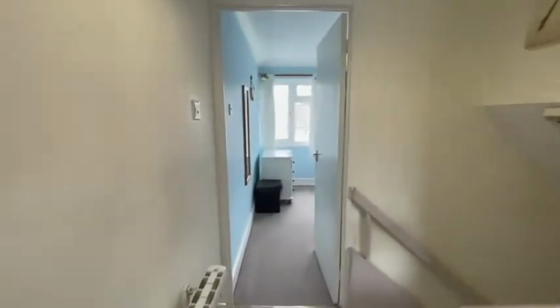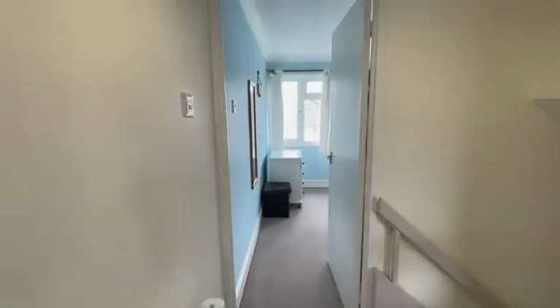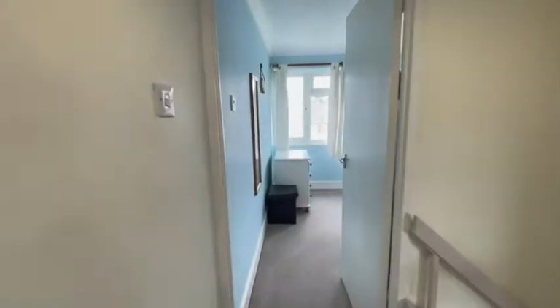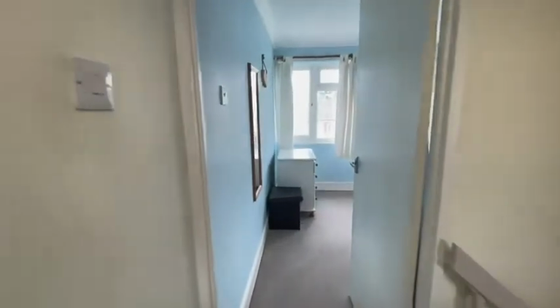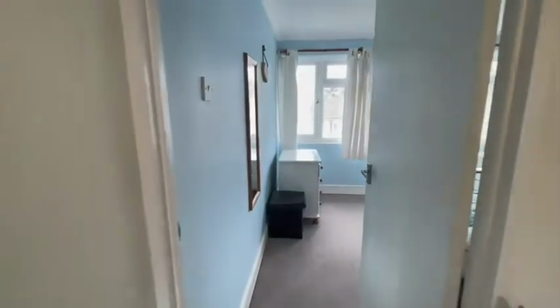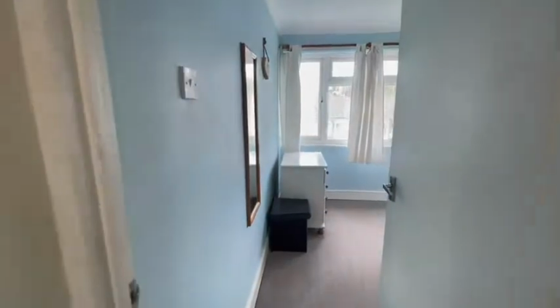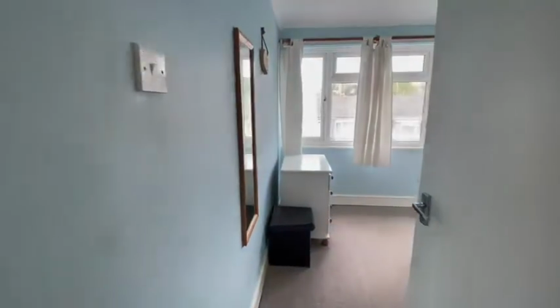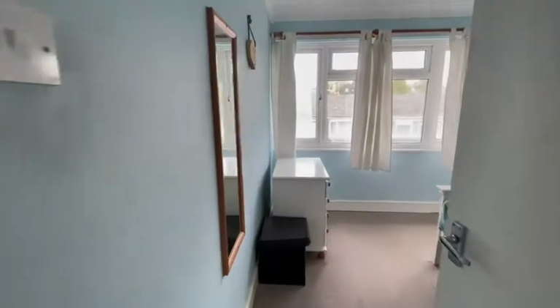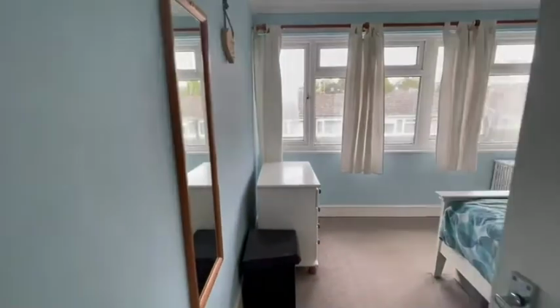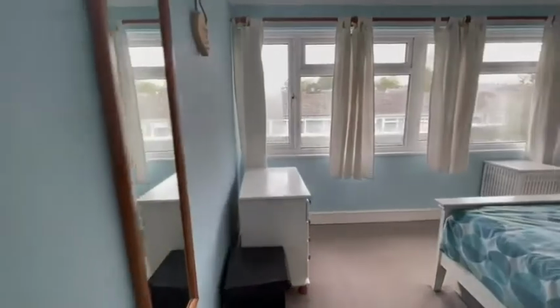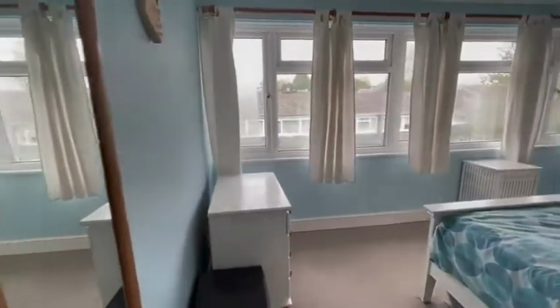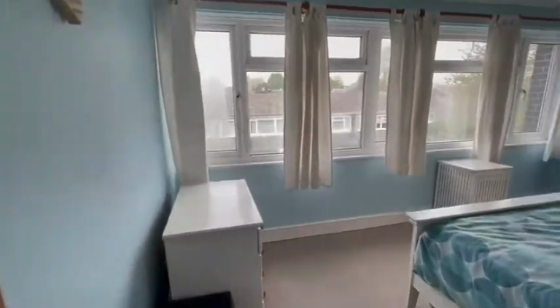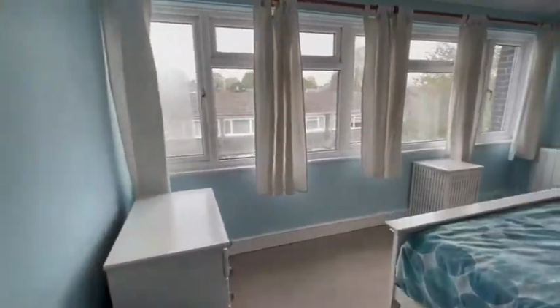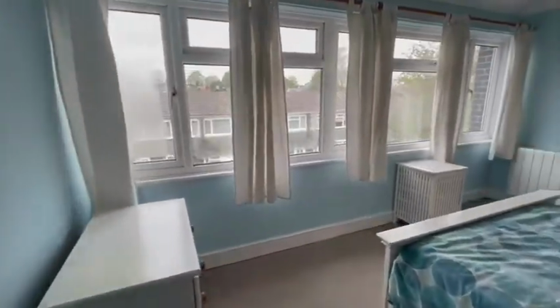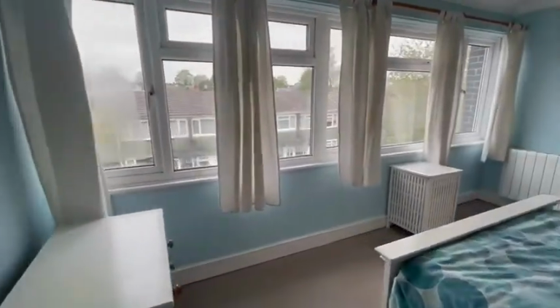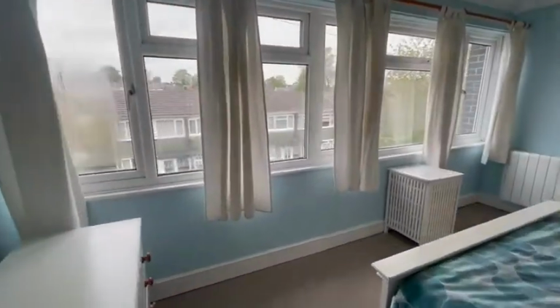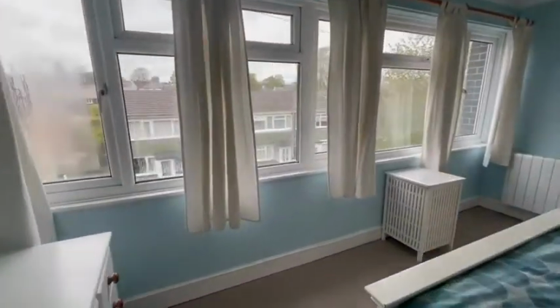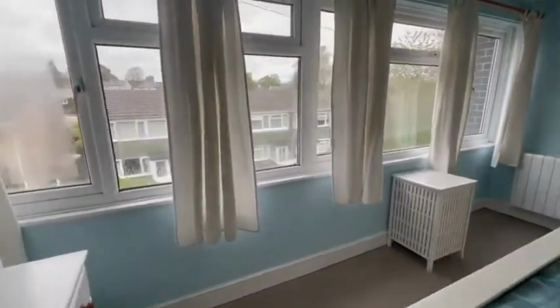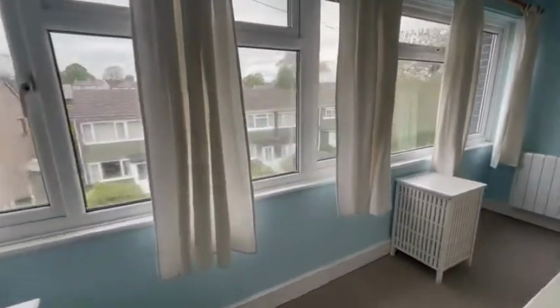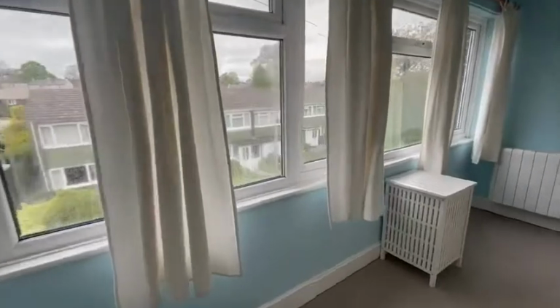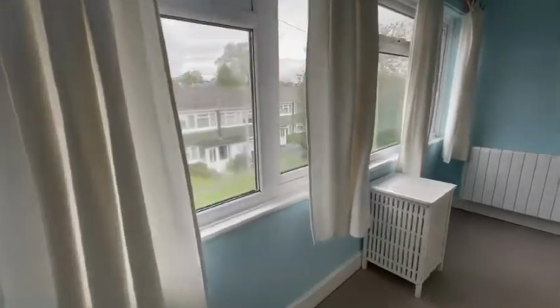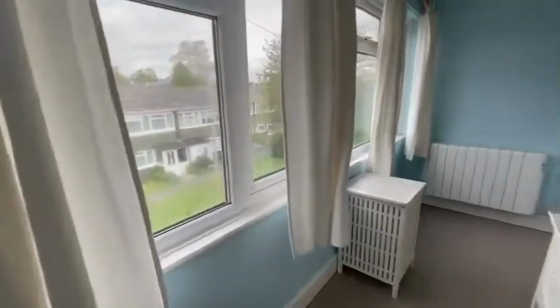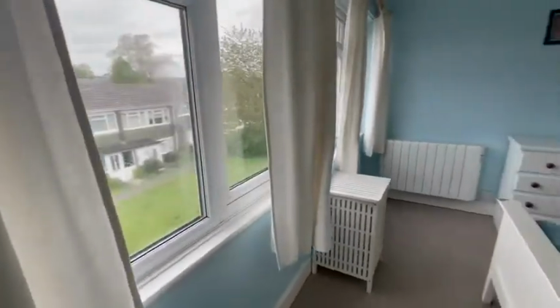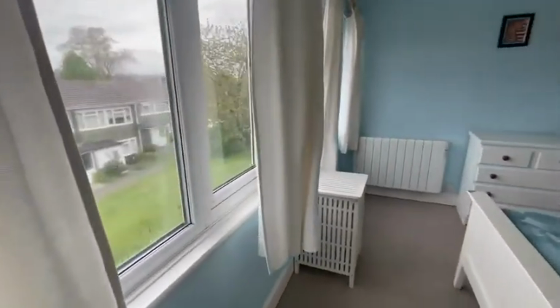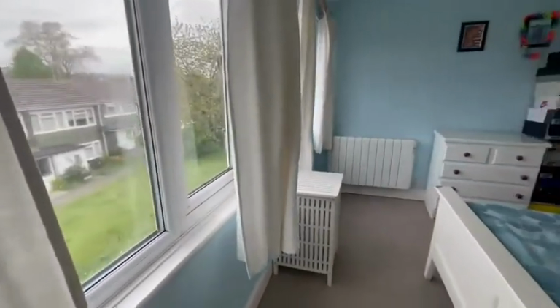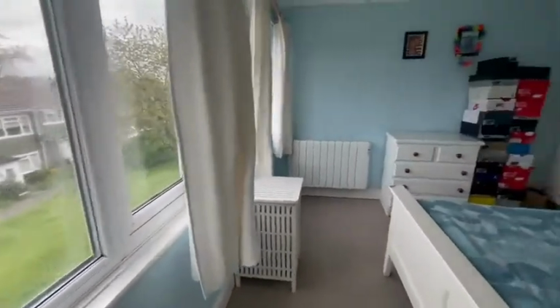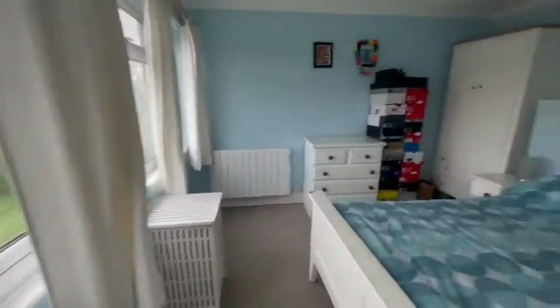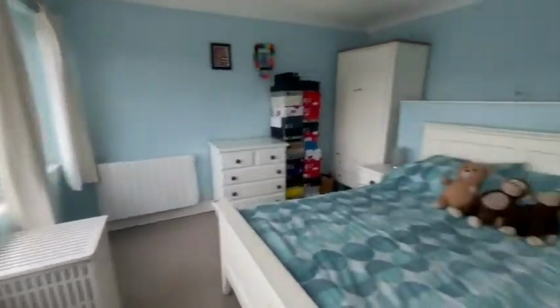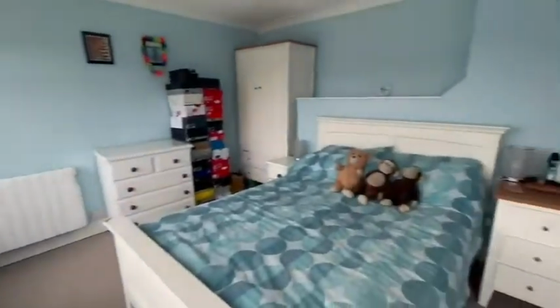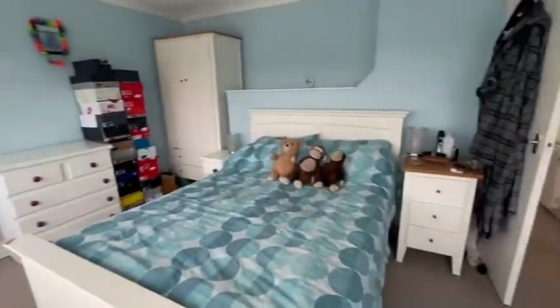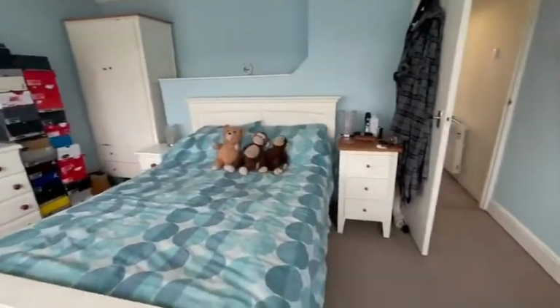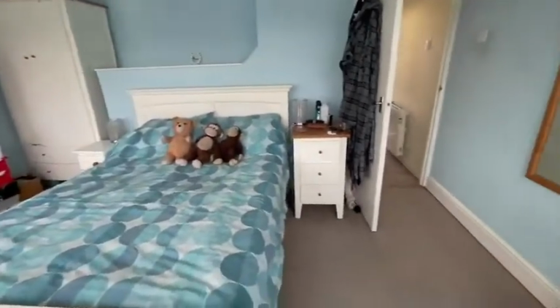And then across into the main bedroom, which is an amazing size, with windows across the full front of the room, making it beautiful and light.